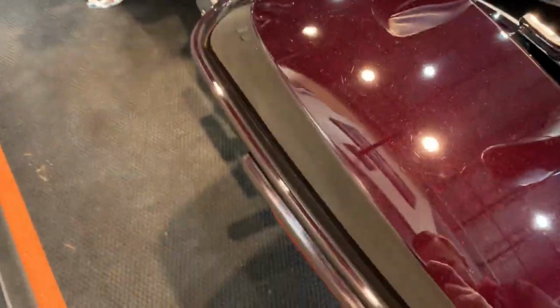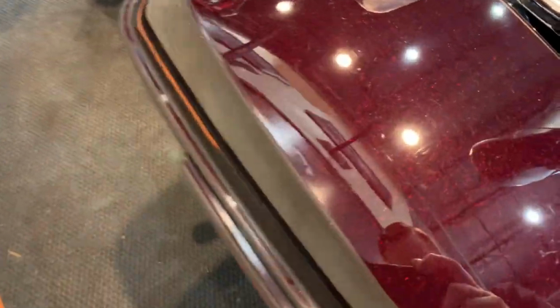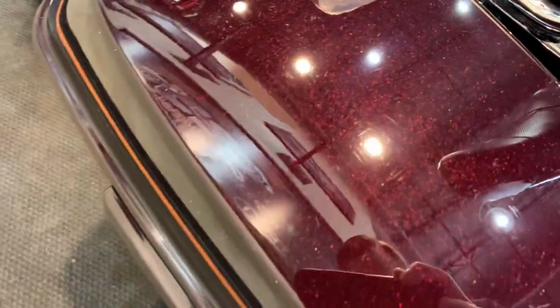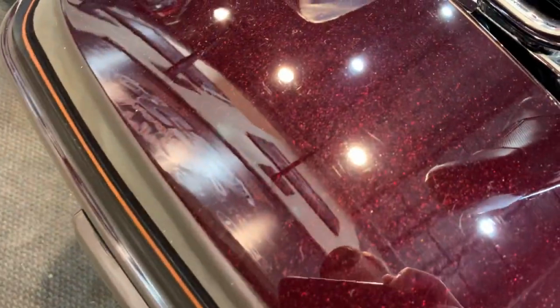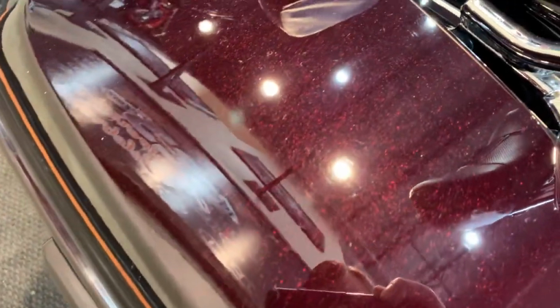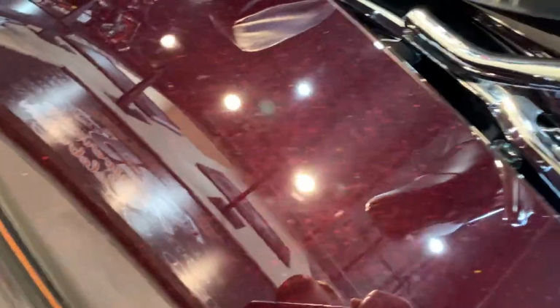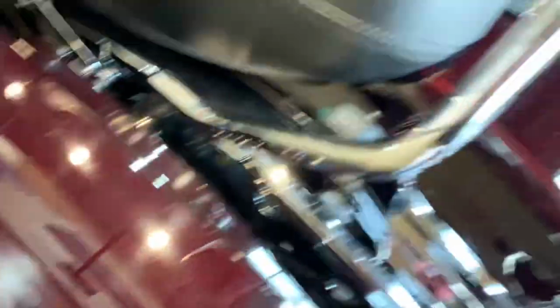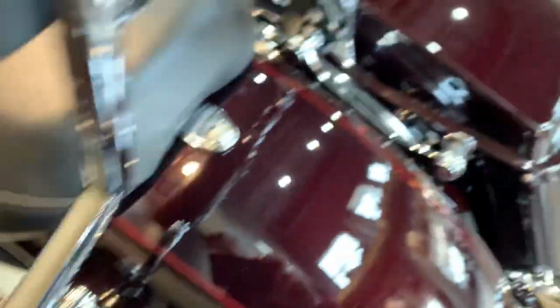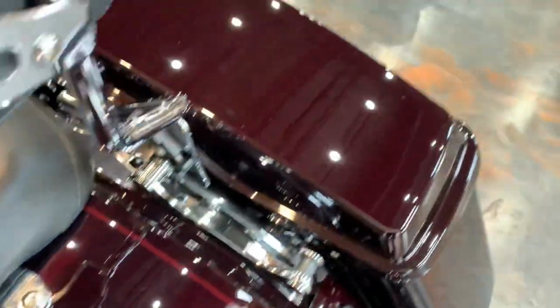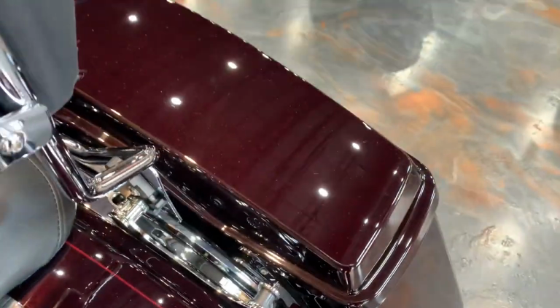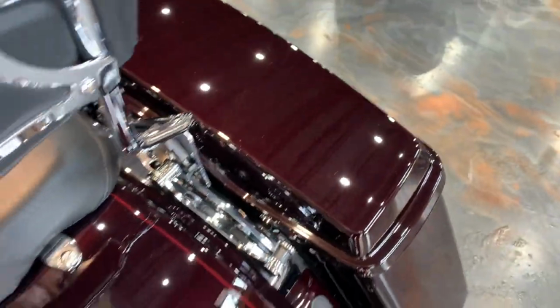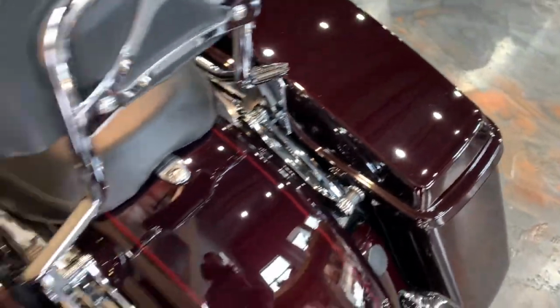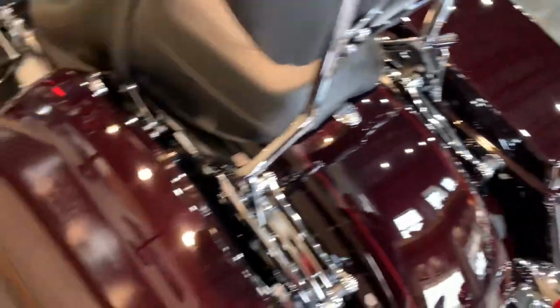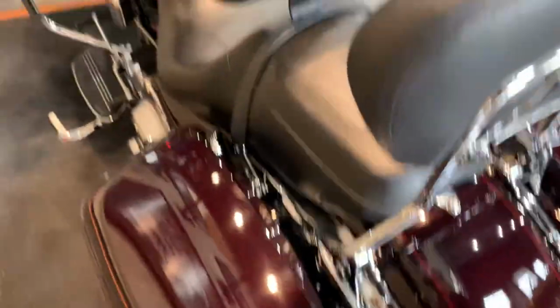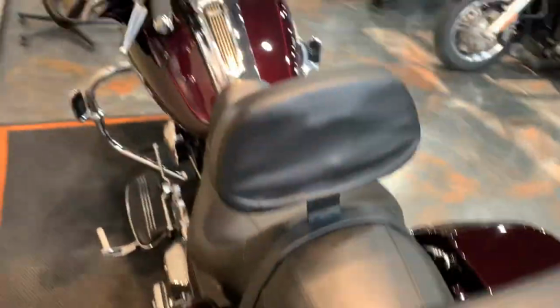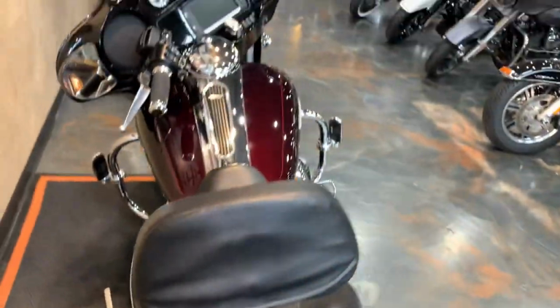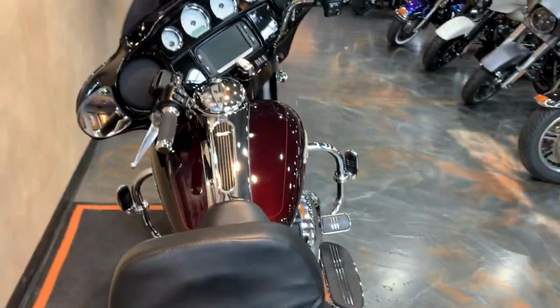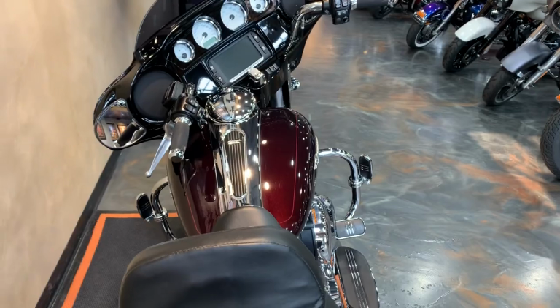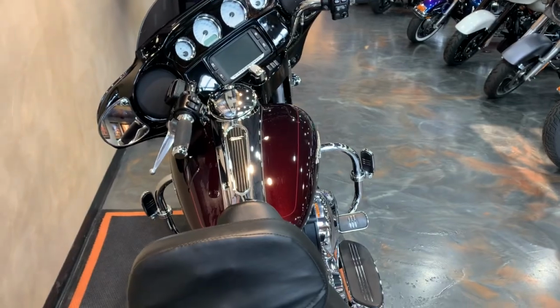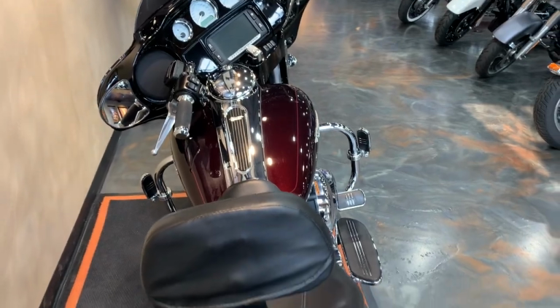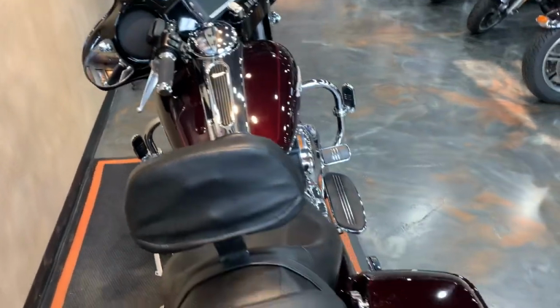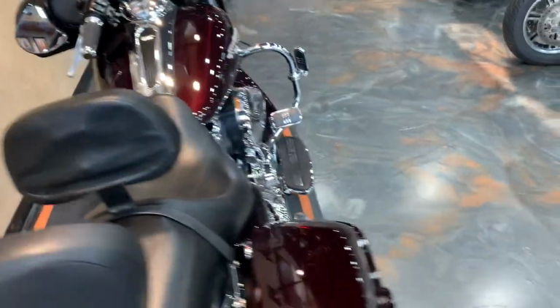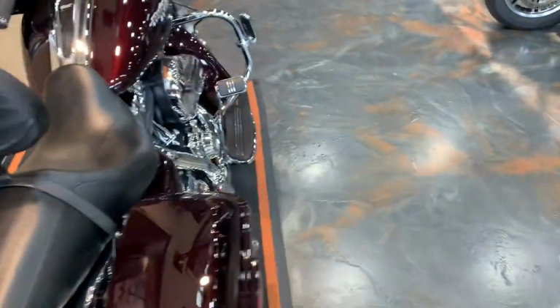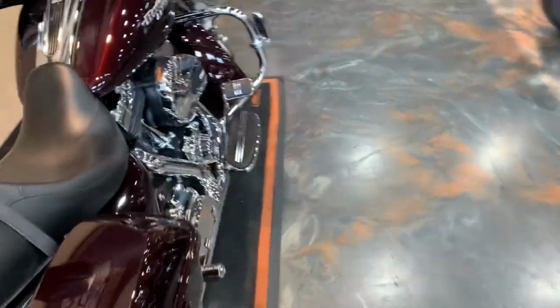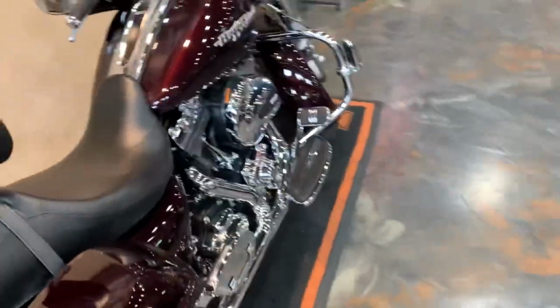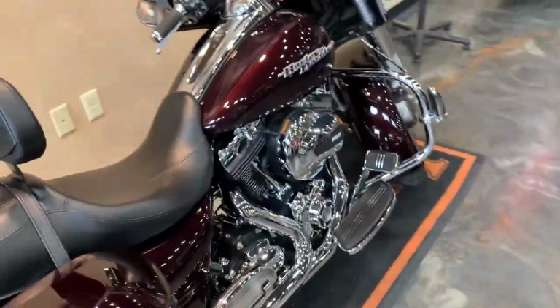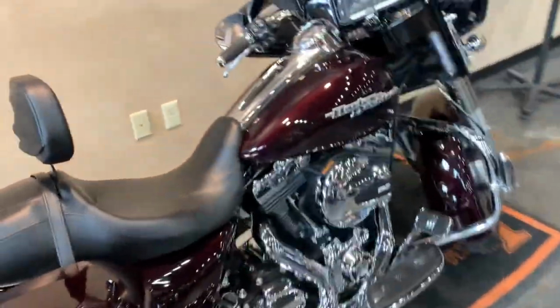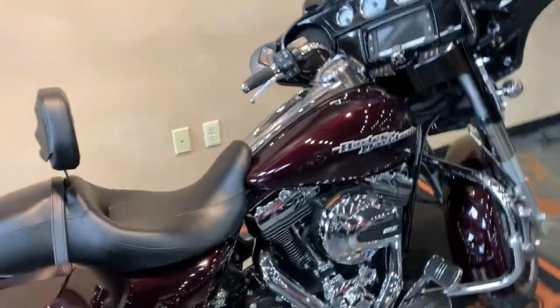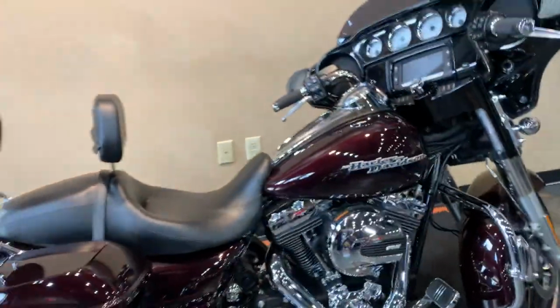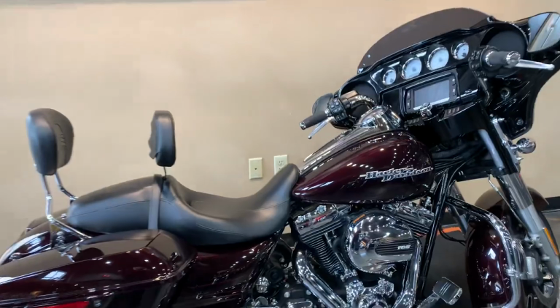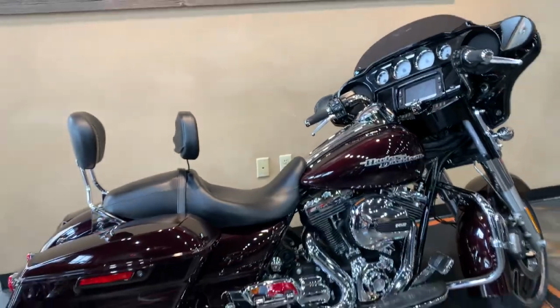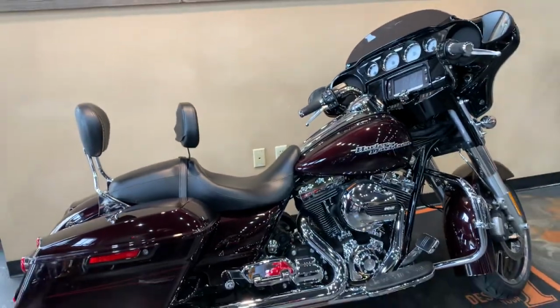Here's the color a little bit more up close. Kind of depends which light you're looking at — in some cases it looks super red, and in some cases it looks very, very dark. Come down and check it out; don't take my word for it.